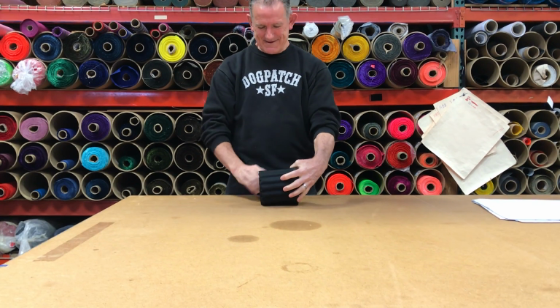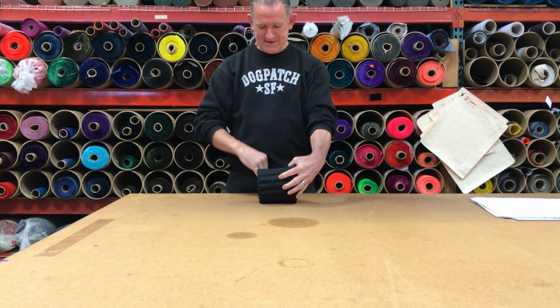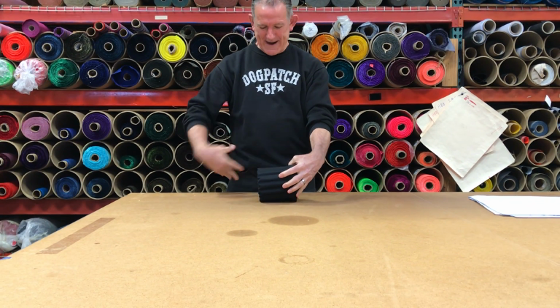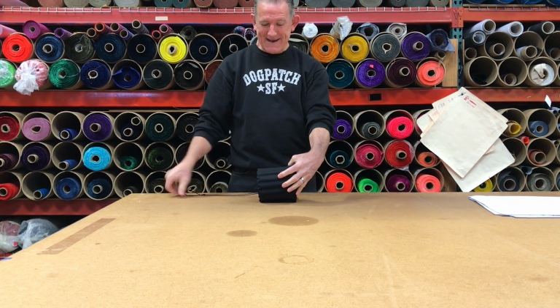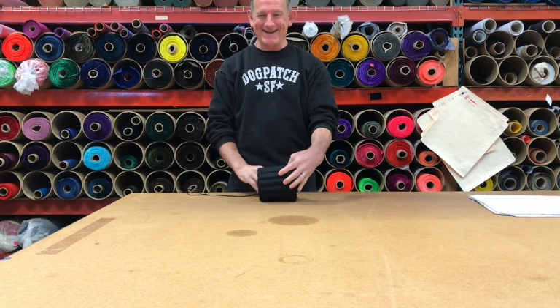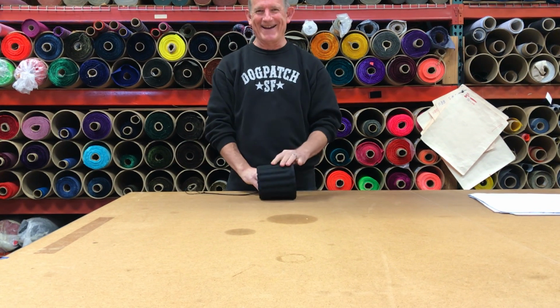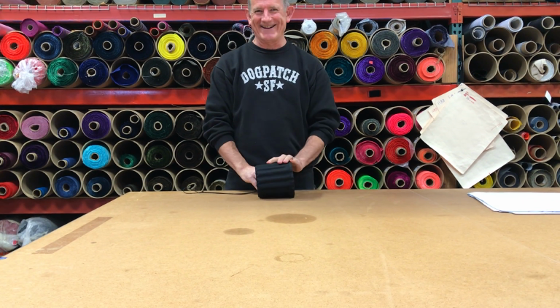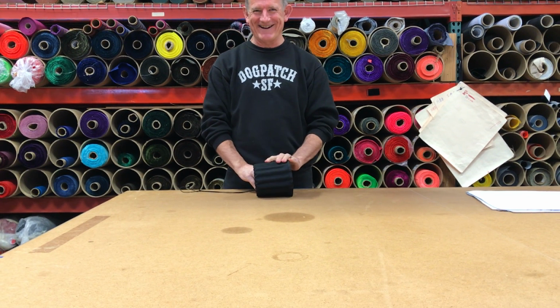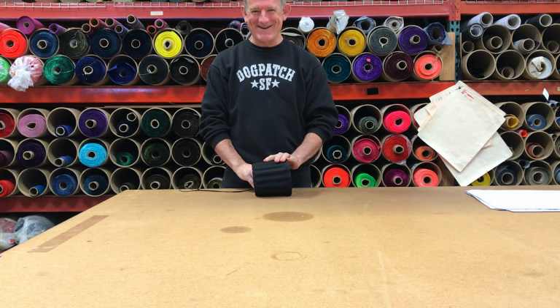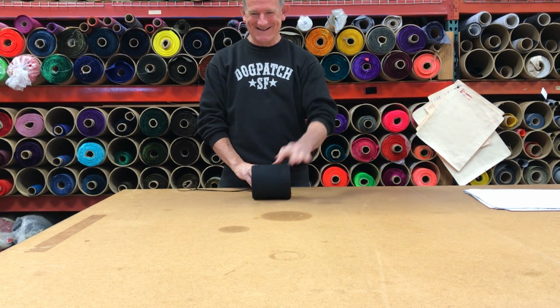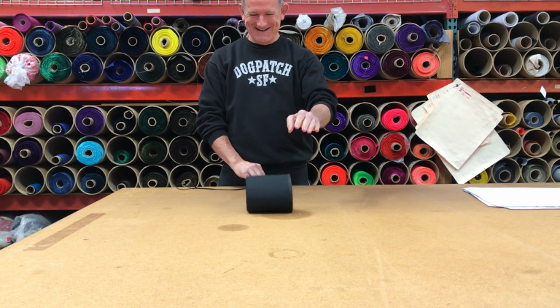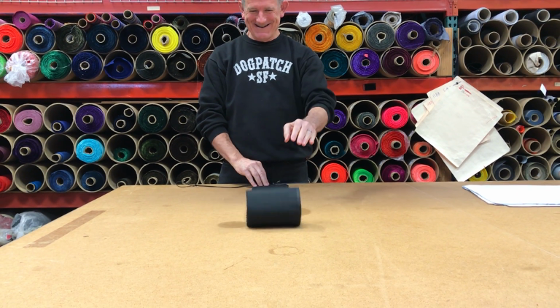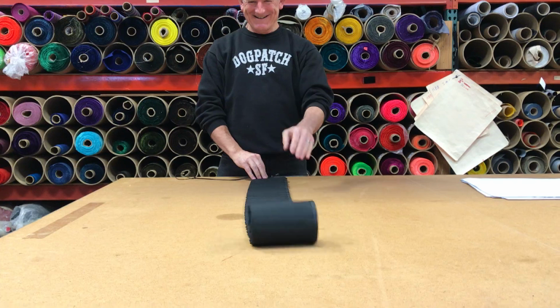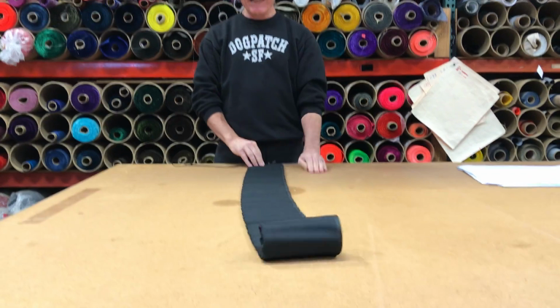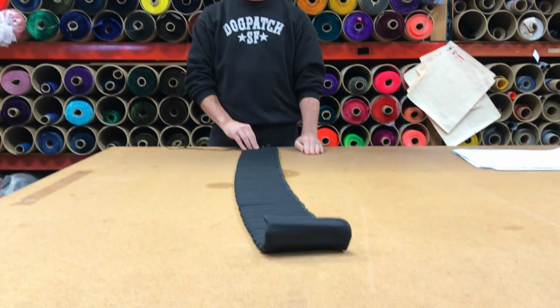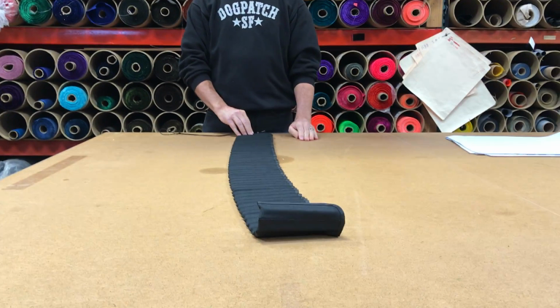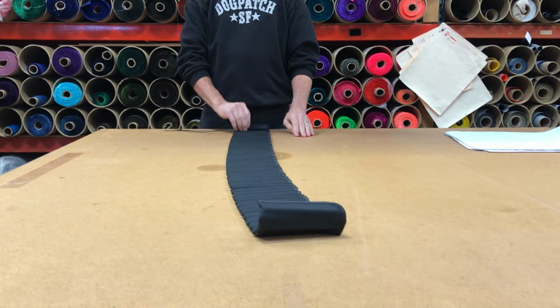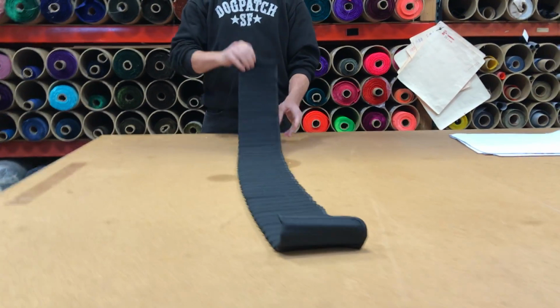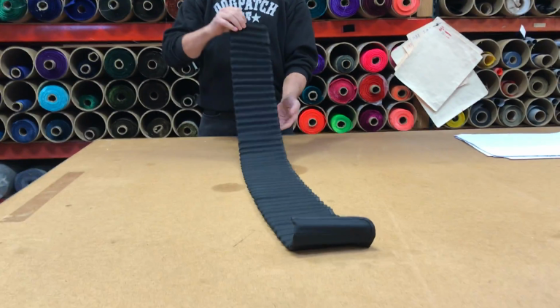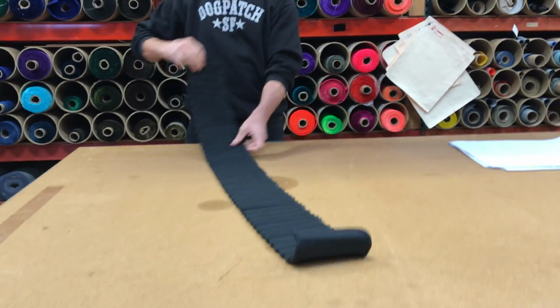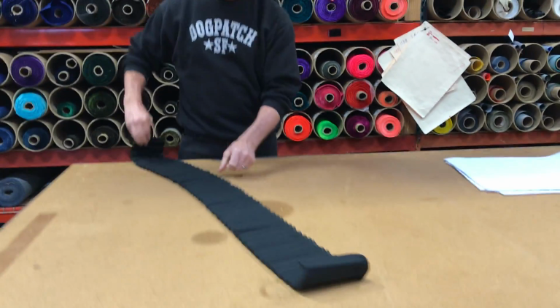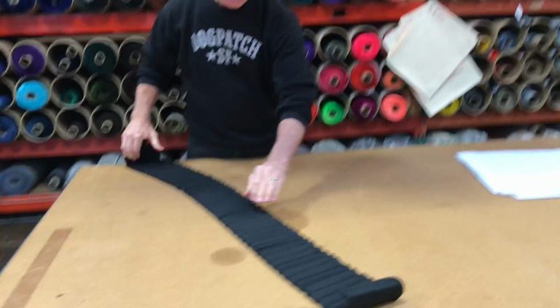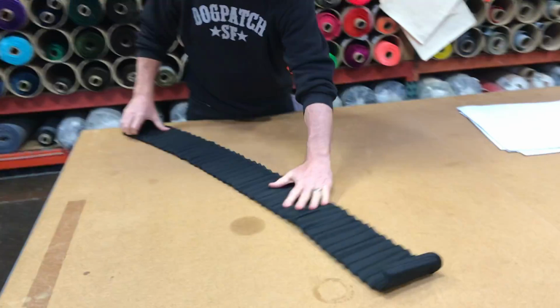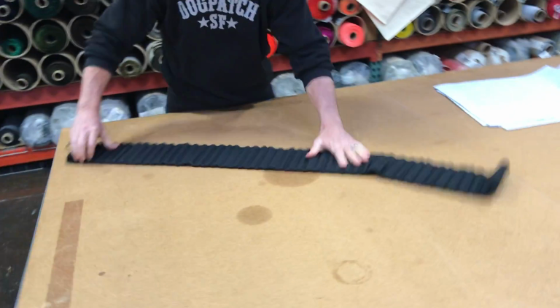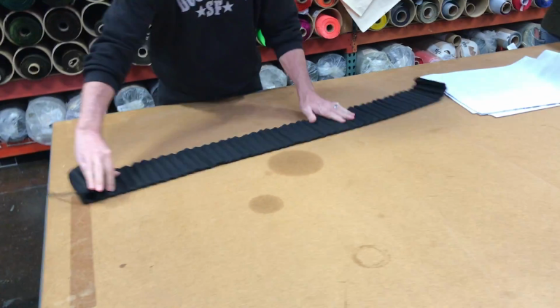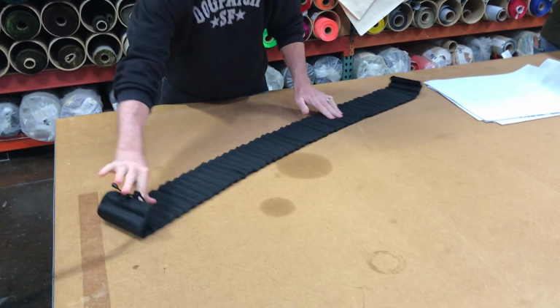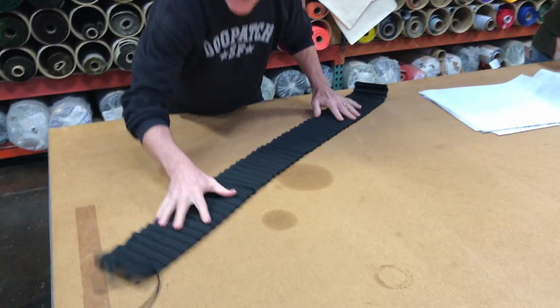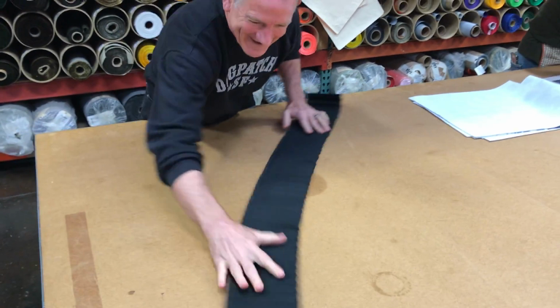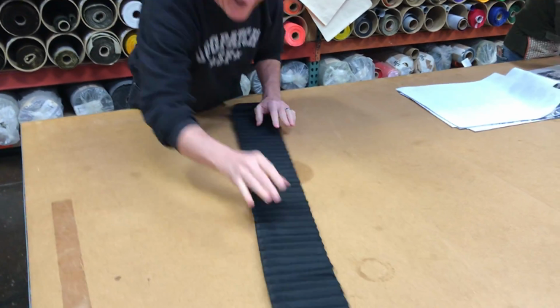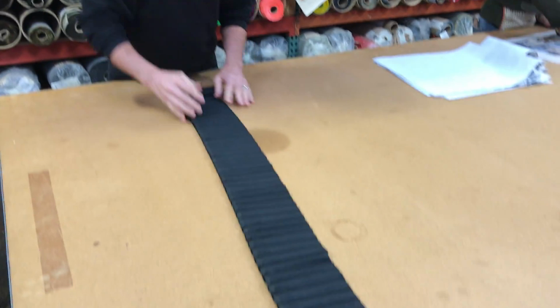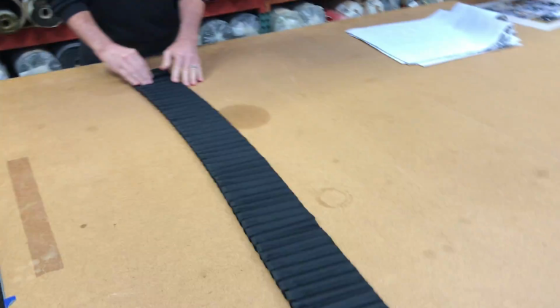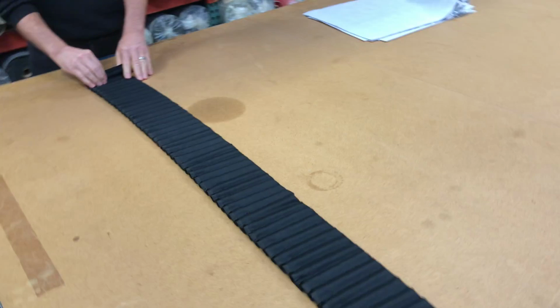You ready? Here it comes. It's five and a half feet long.